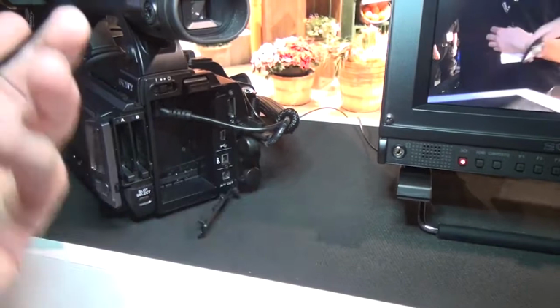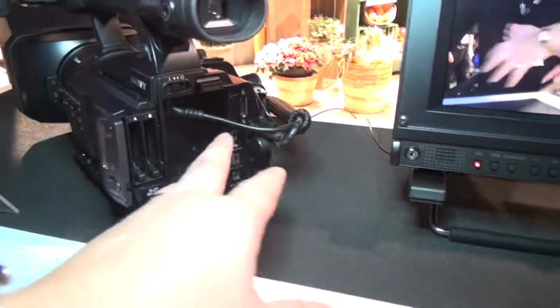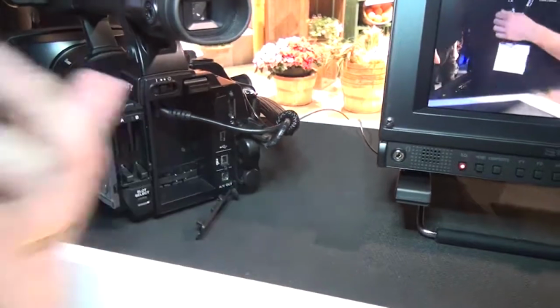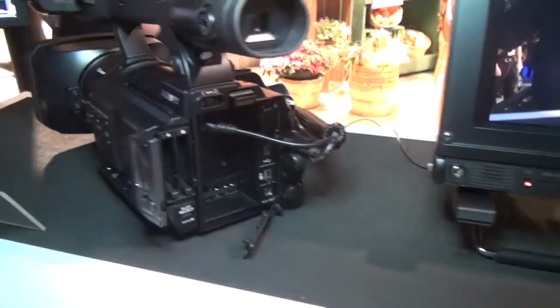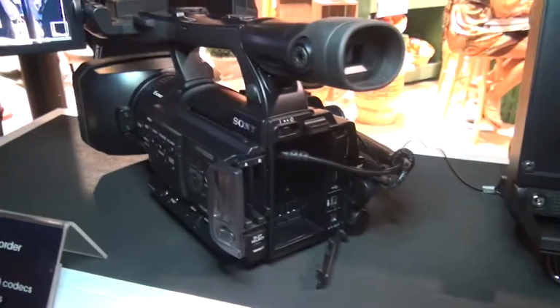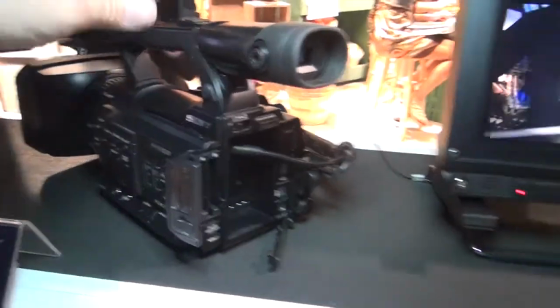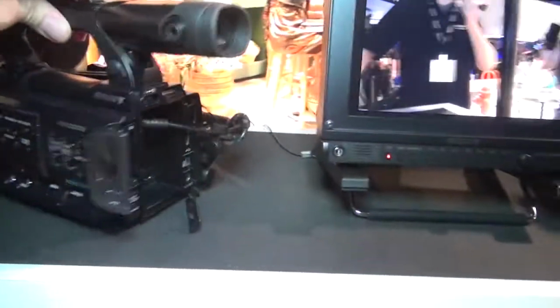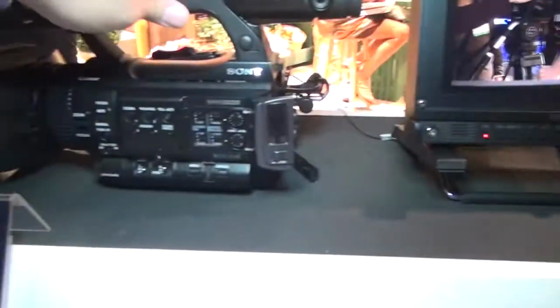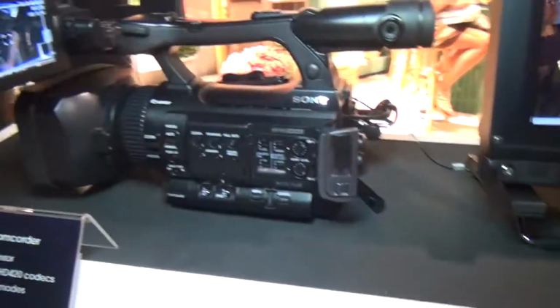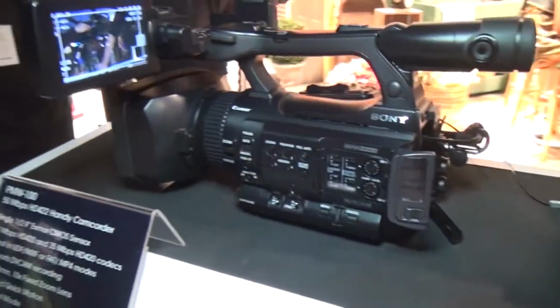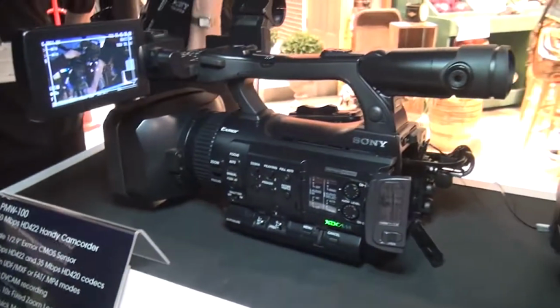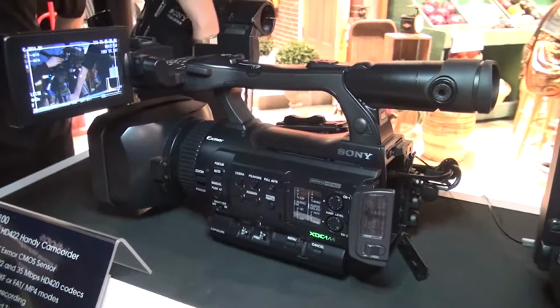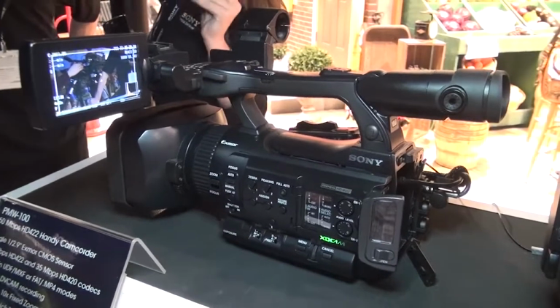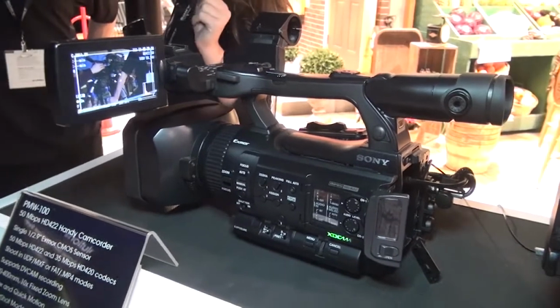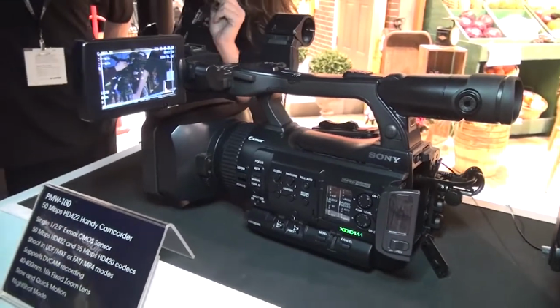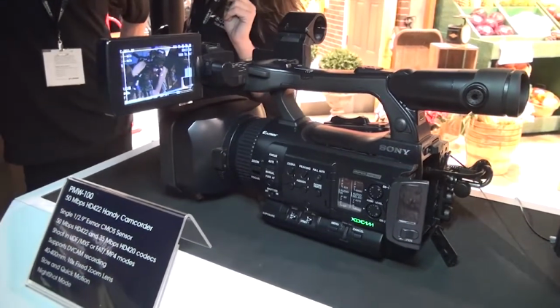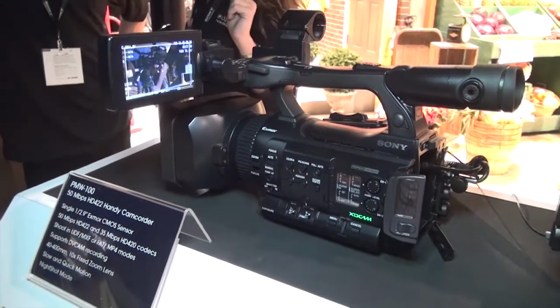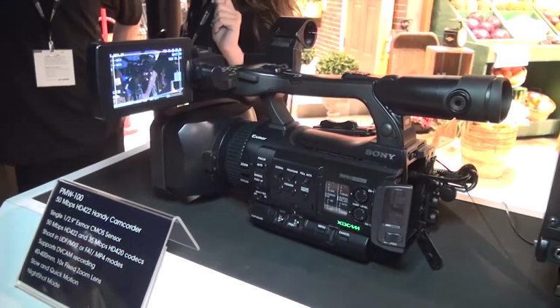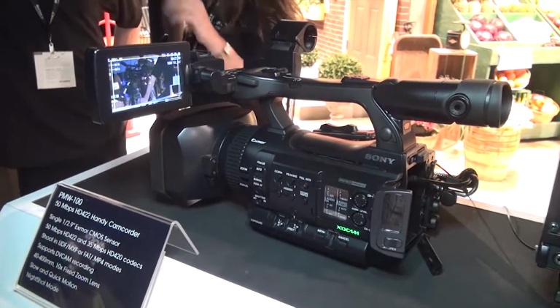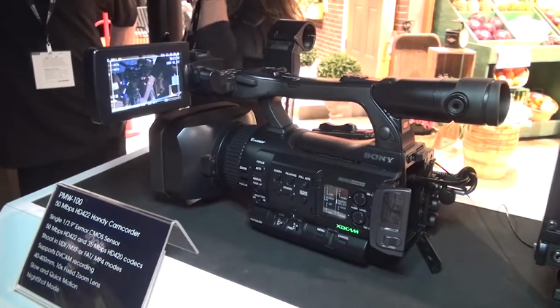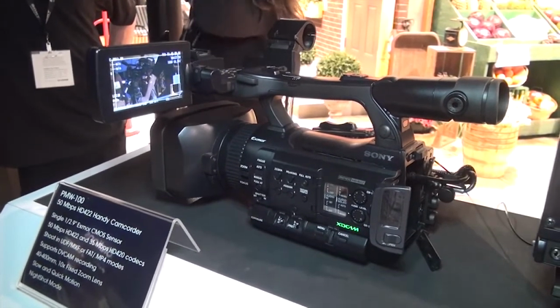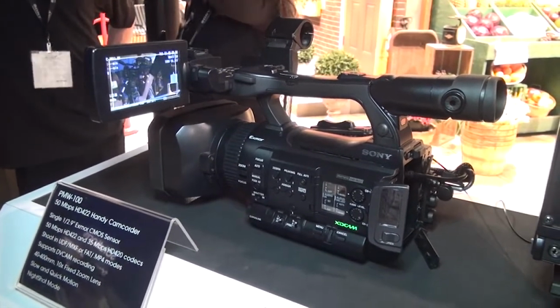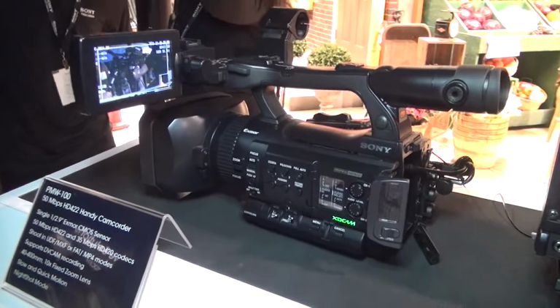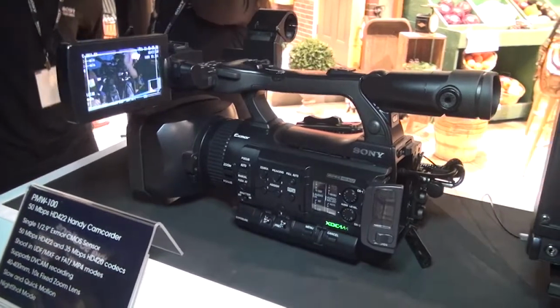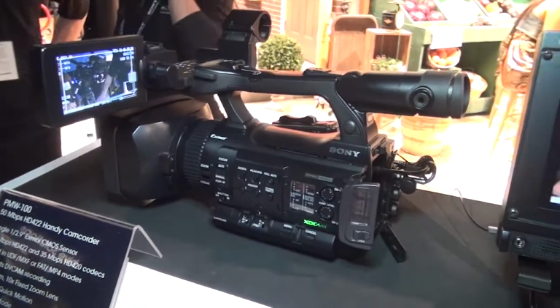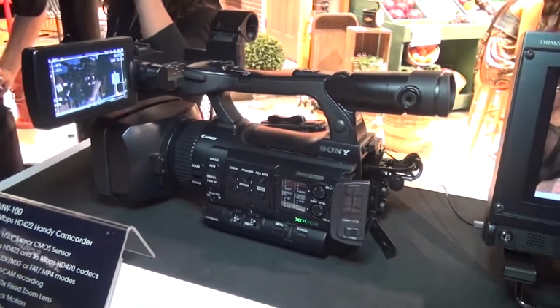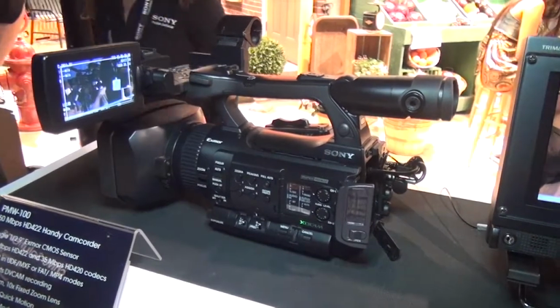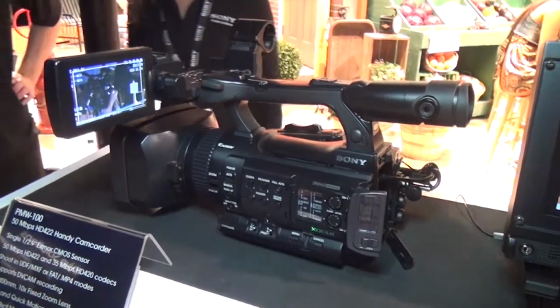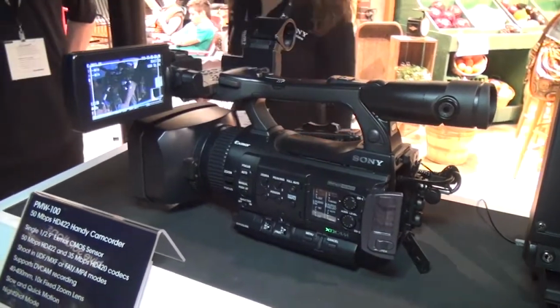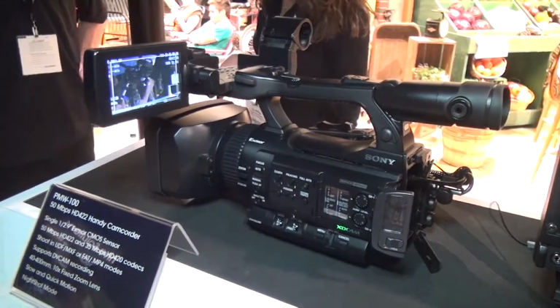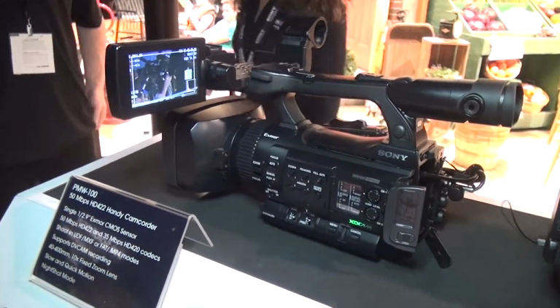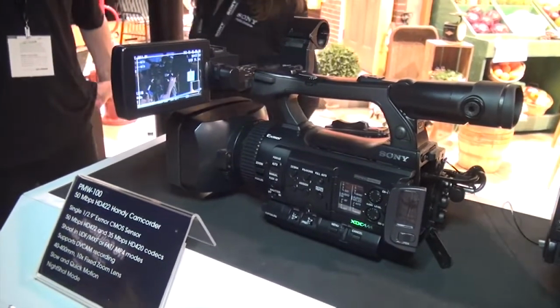You get HDMI, you get Genlock, and the camera is really light. It's quite similar to the NX cam which Sony users are familiar with.